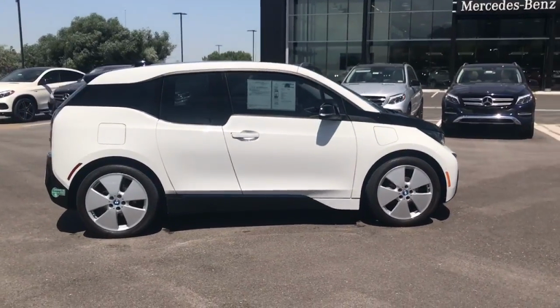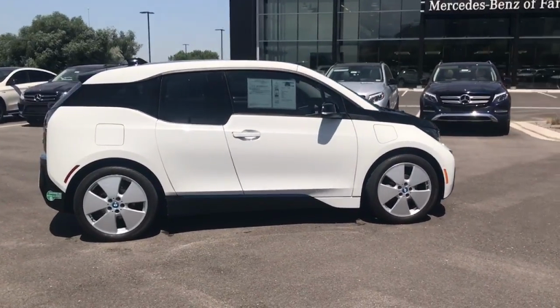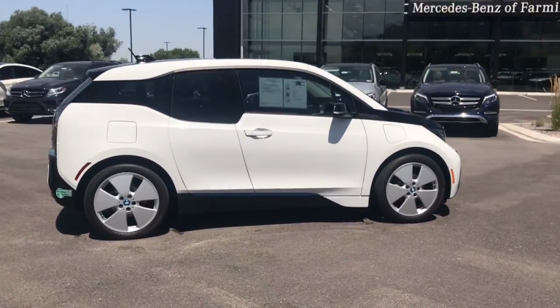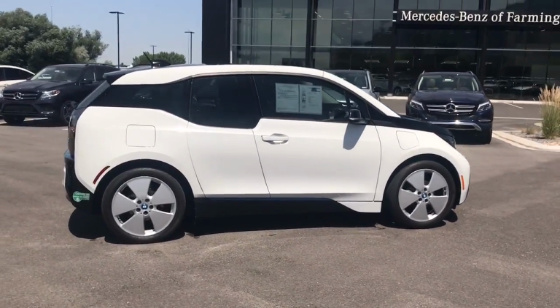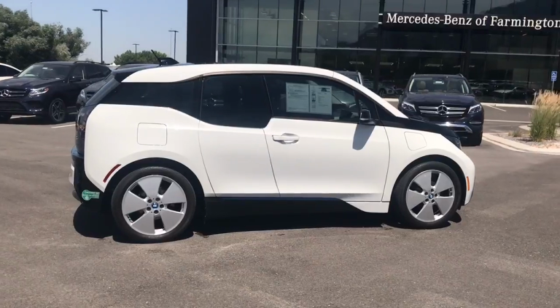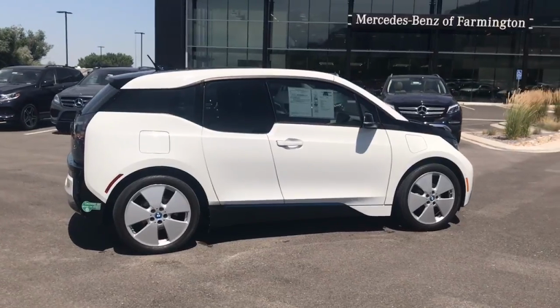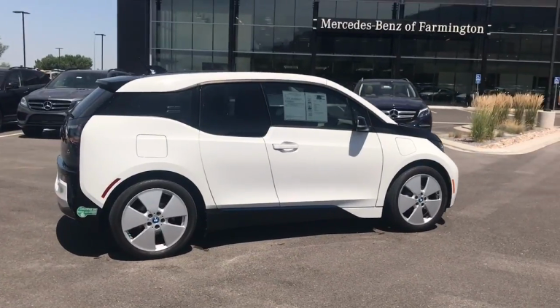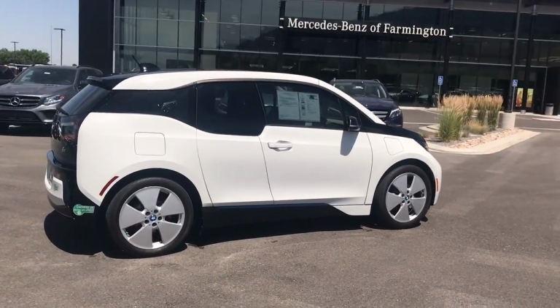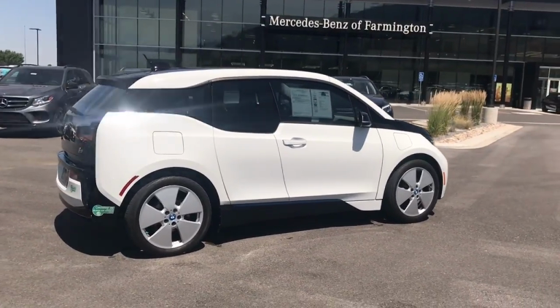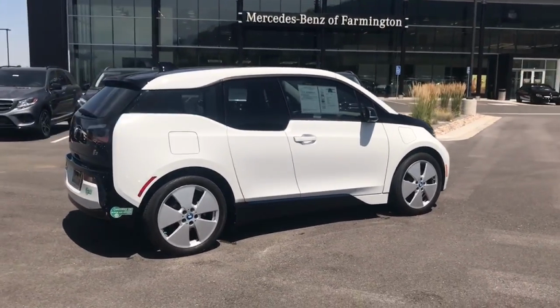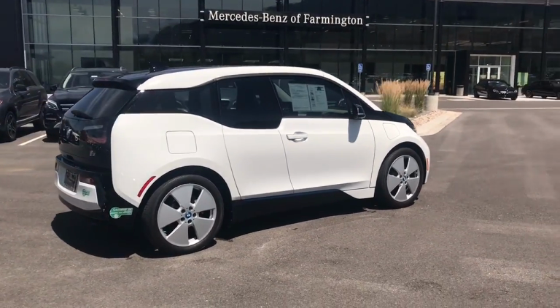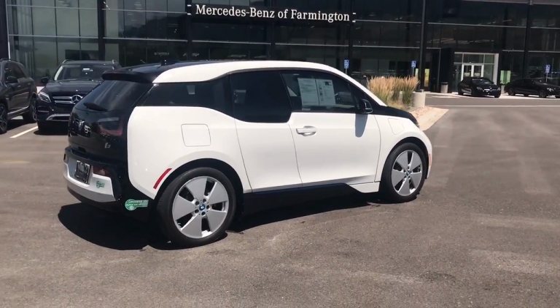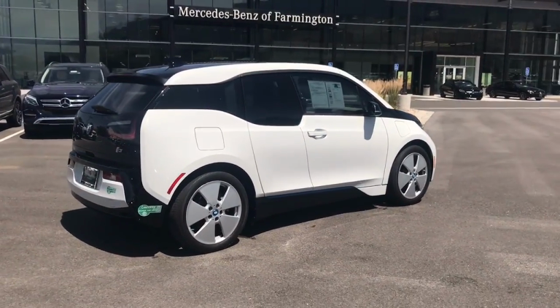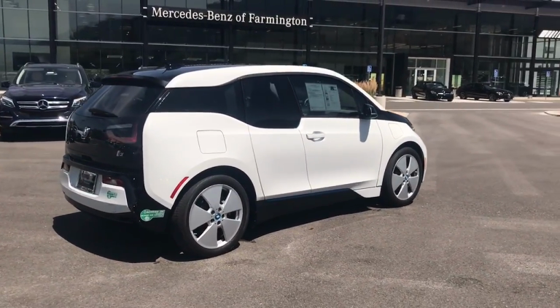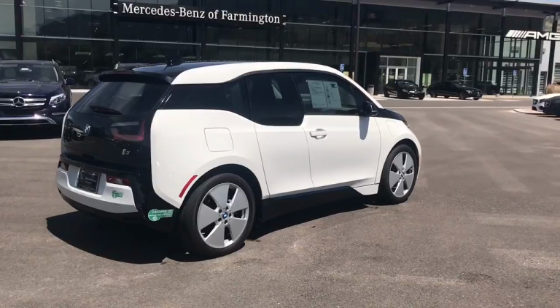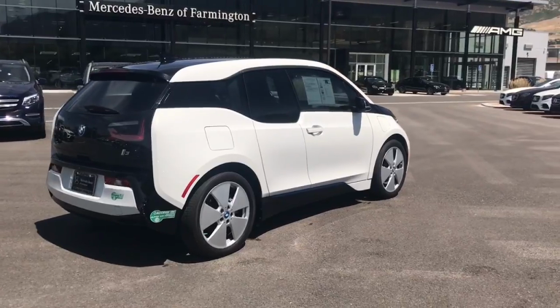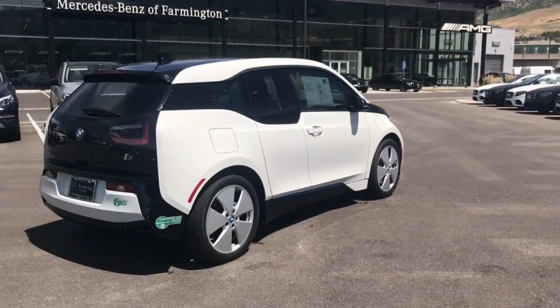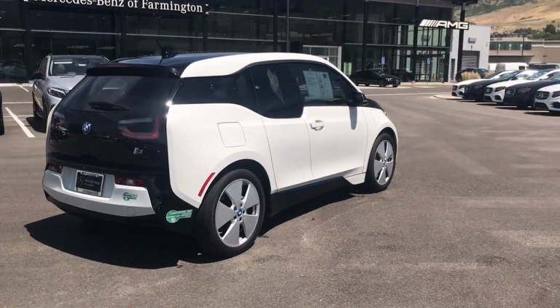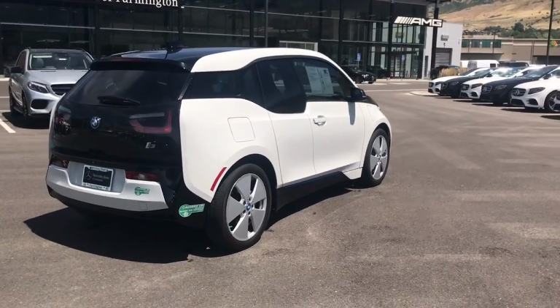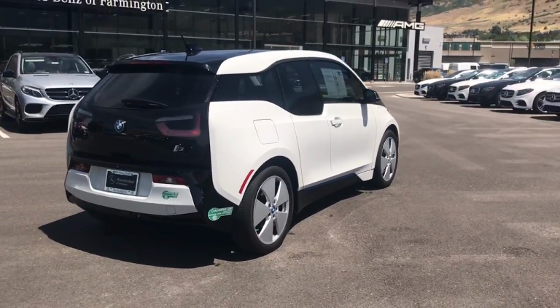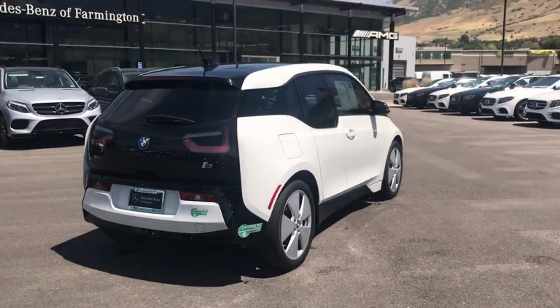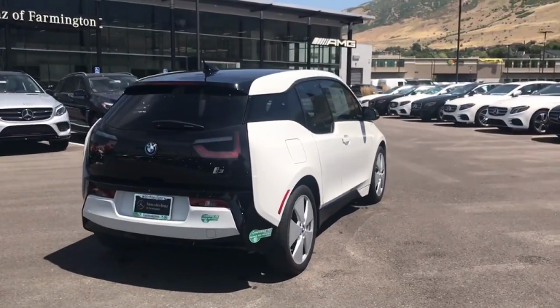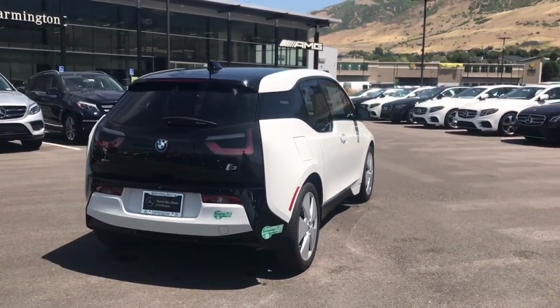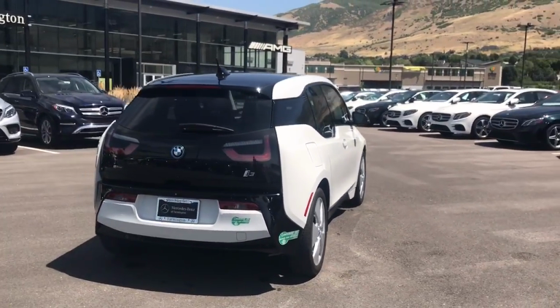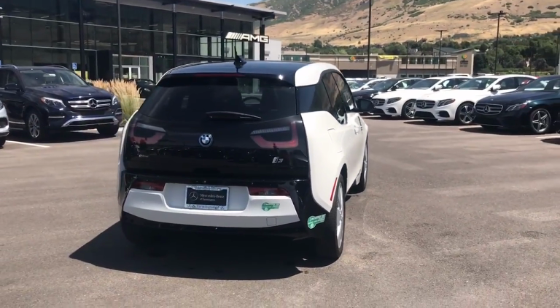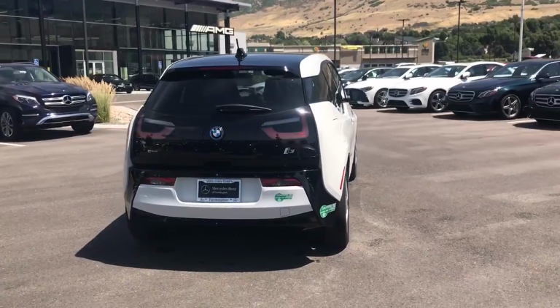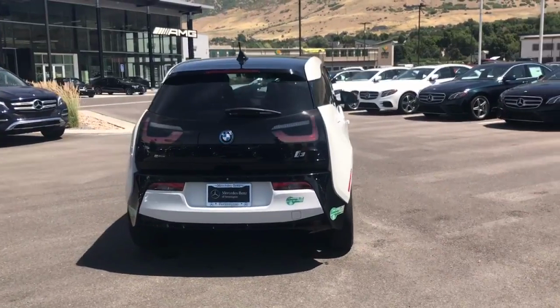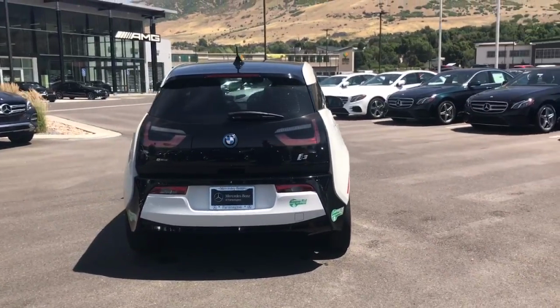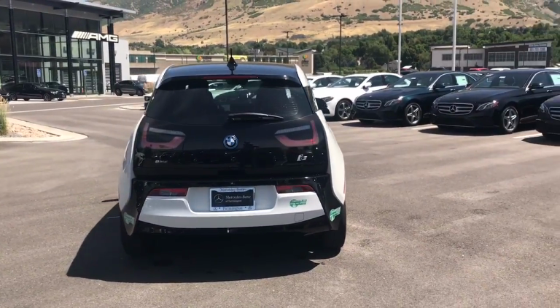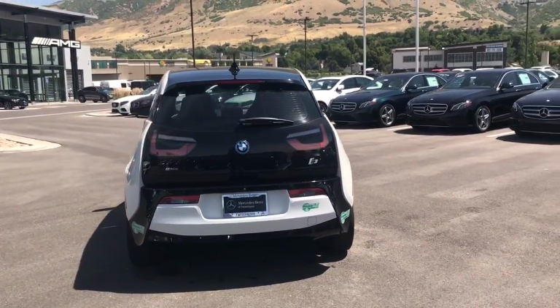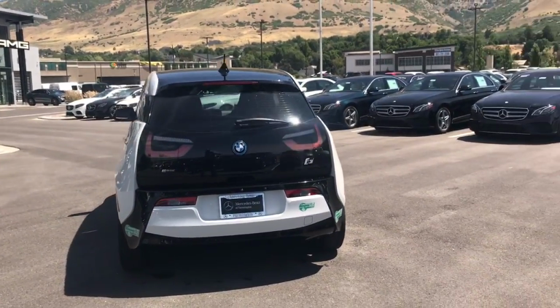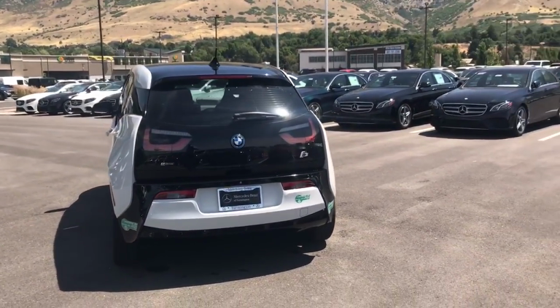I'm sure you've been doing quite a bit of research about these i3s. They are pretty awesome little cars. A lot of technology is going into these vehicles, as well as a lot of sustainability.